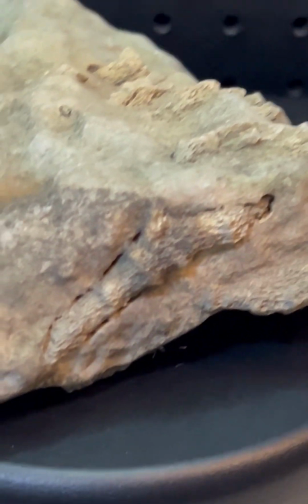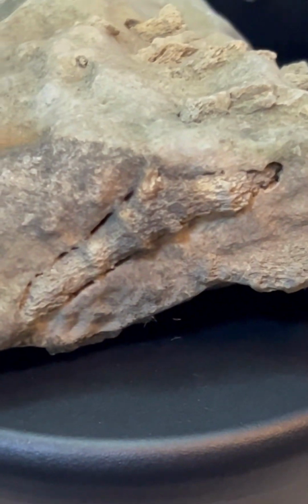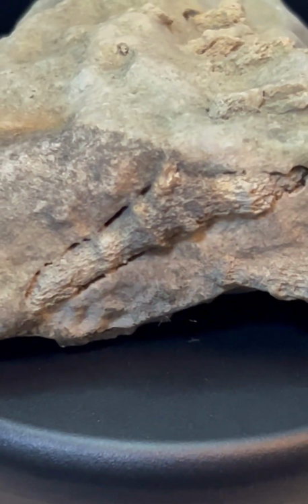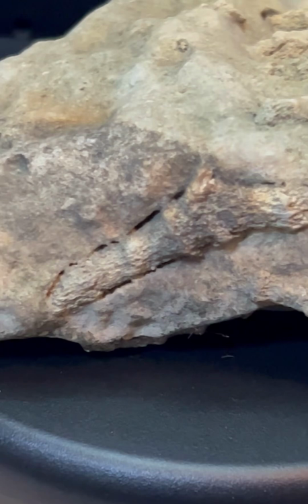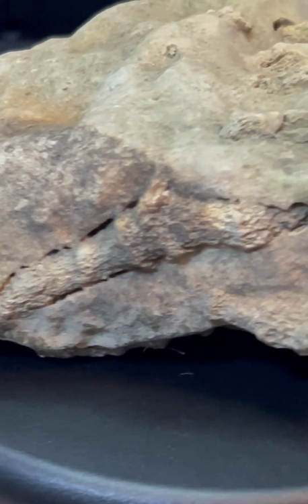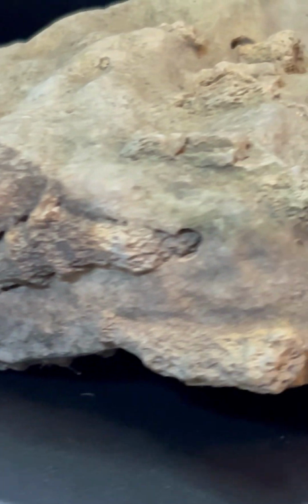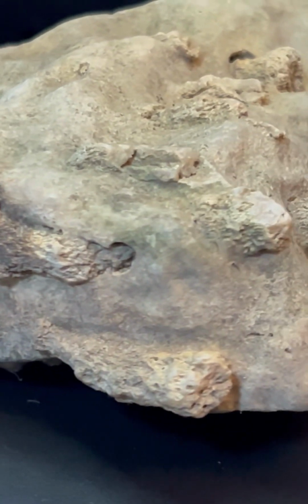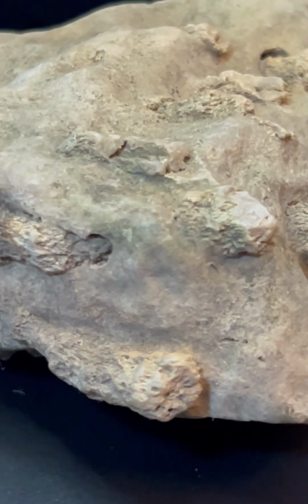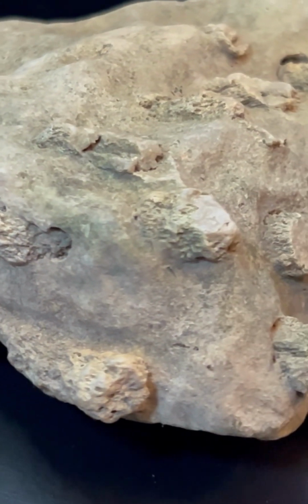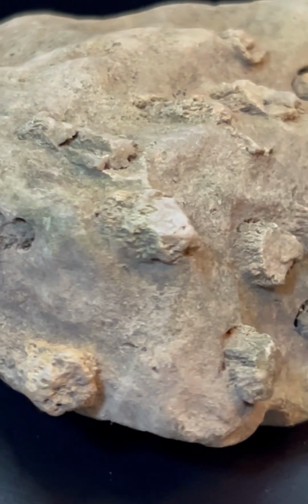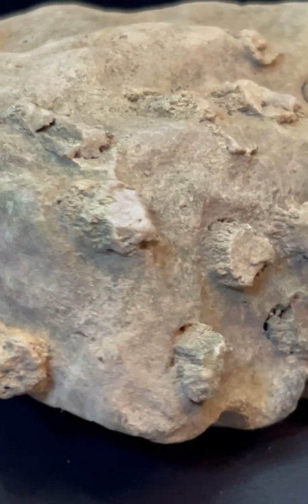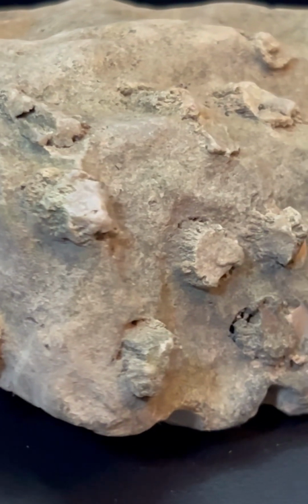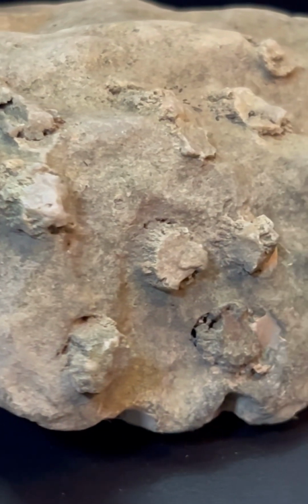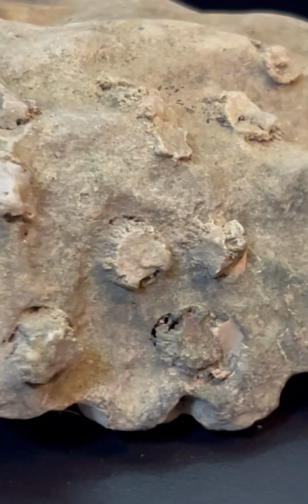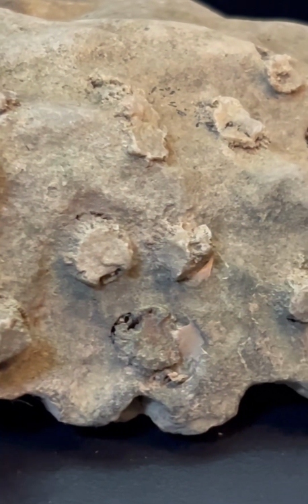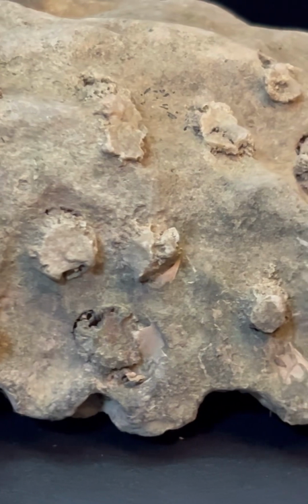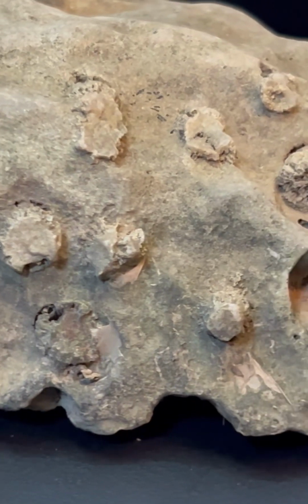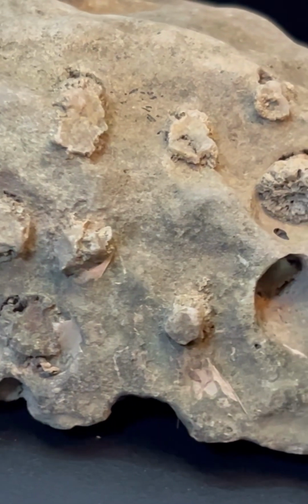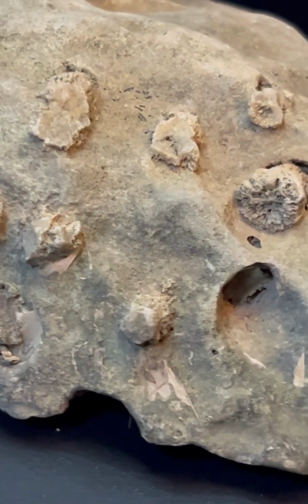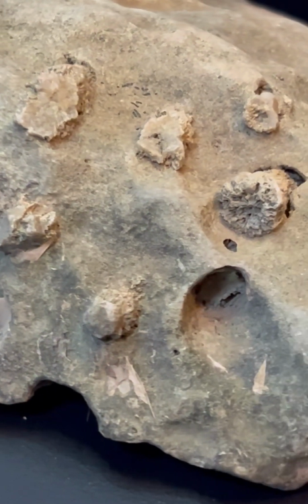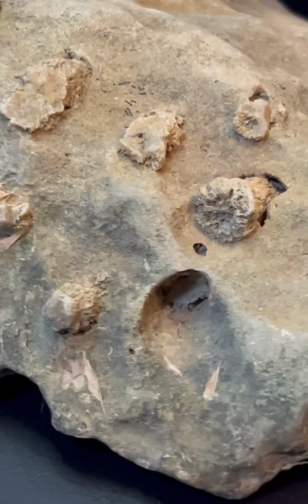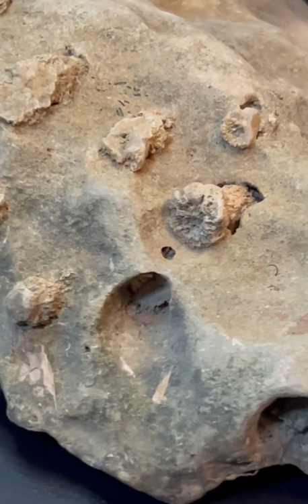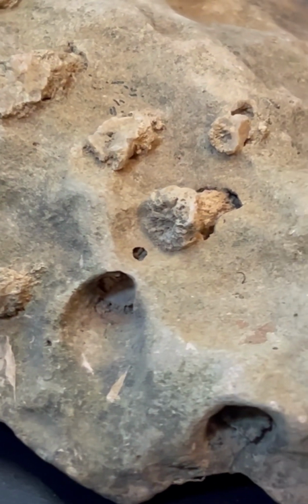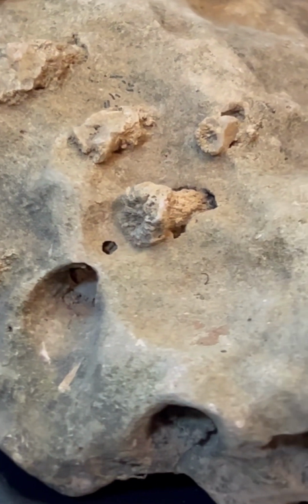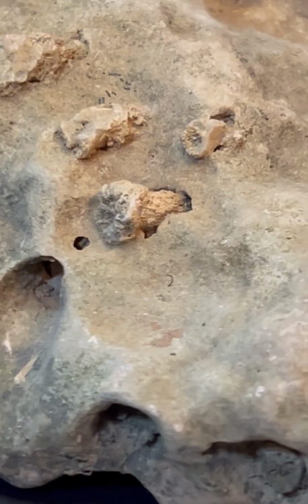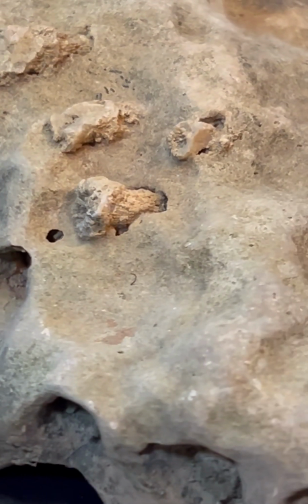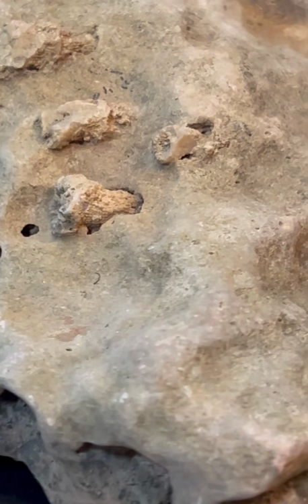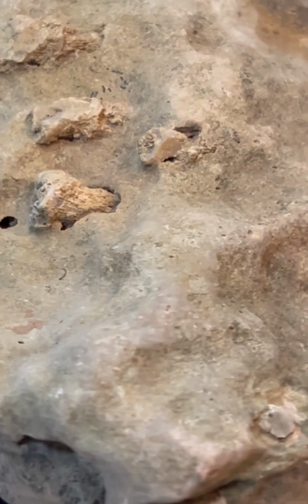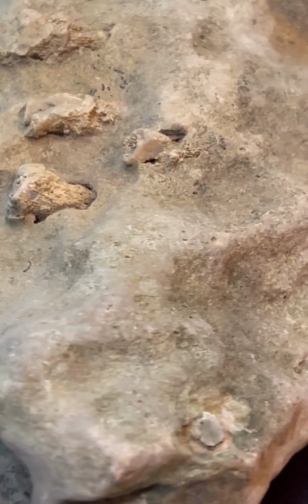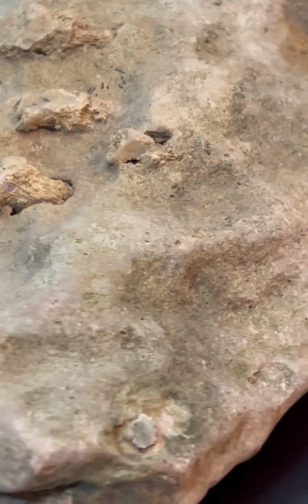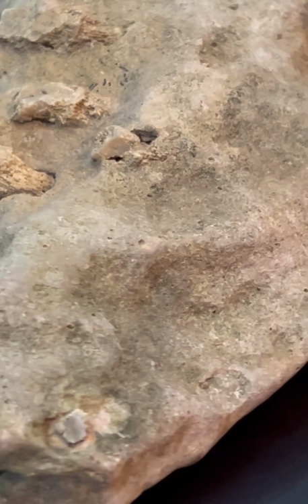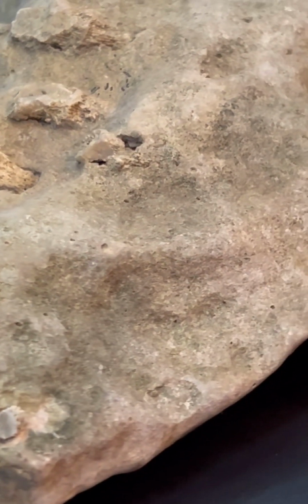Crinoids, also known as sea lilies, were echinoderms related to modern sea stars. These creatures anchored themselves to the seafloor using stalks, and the segmented discs visible in the rock are remnants of these stalks.